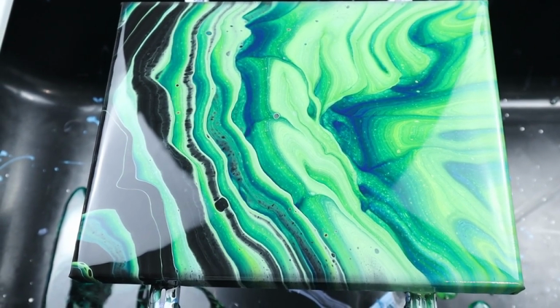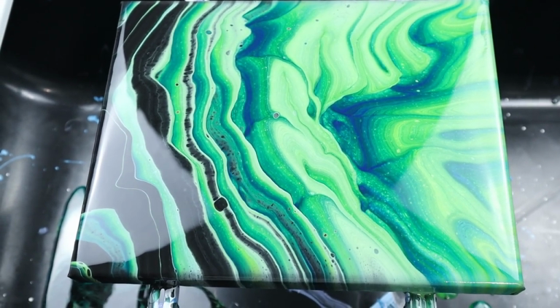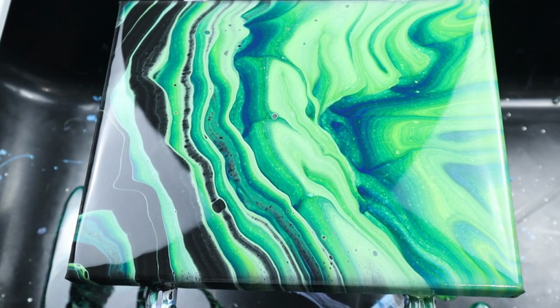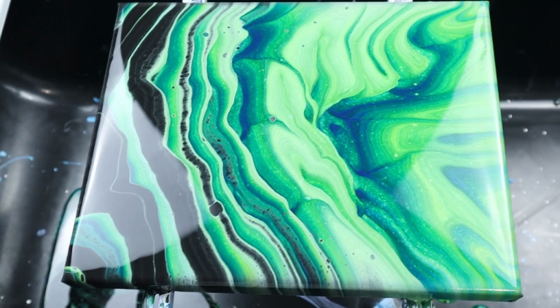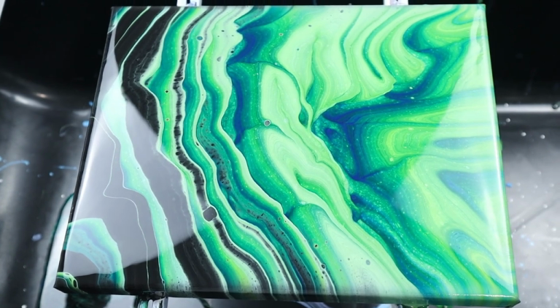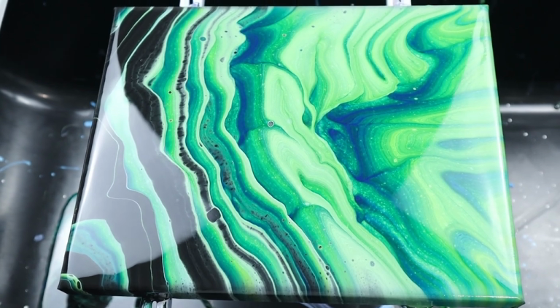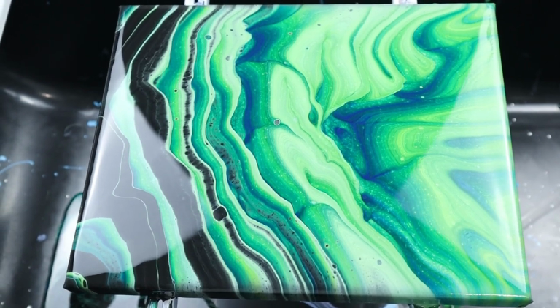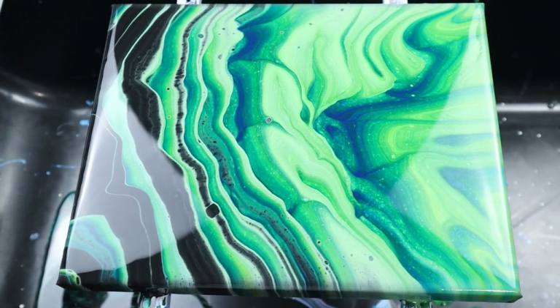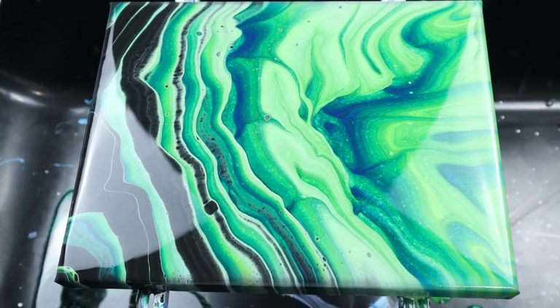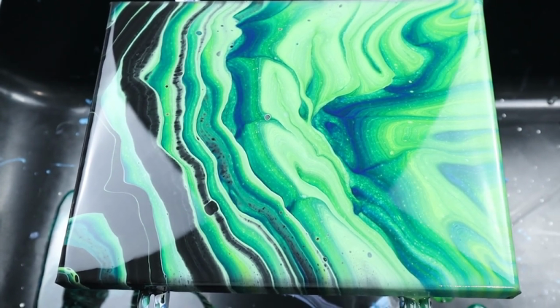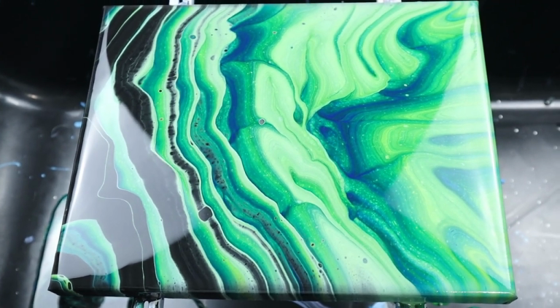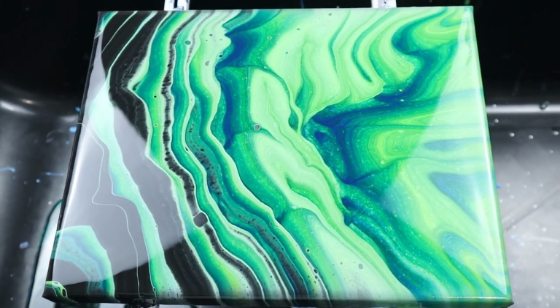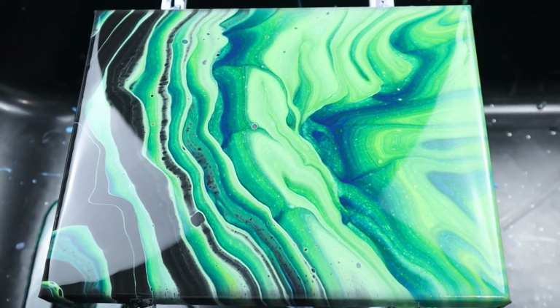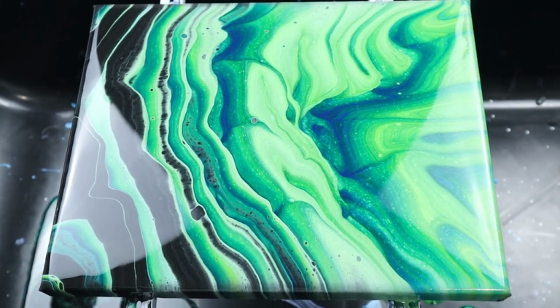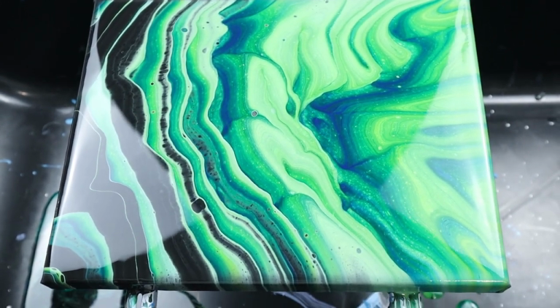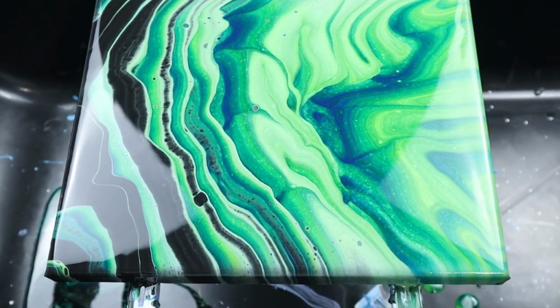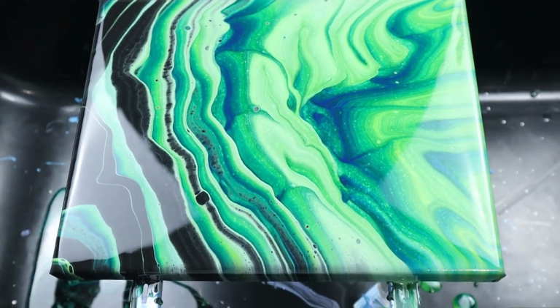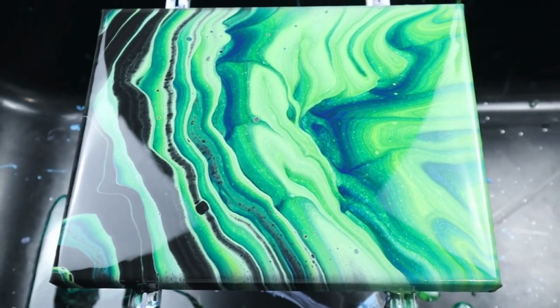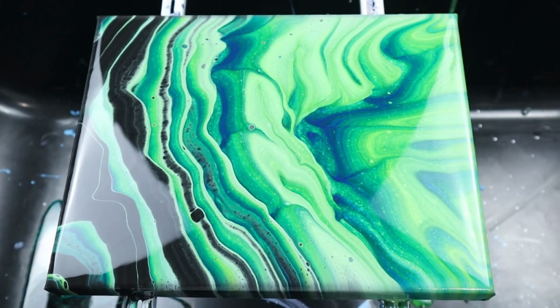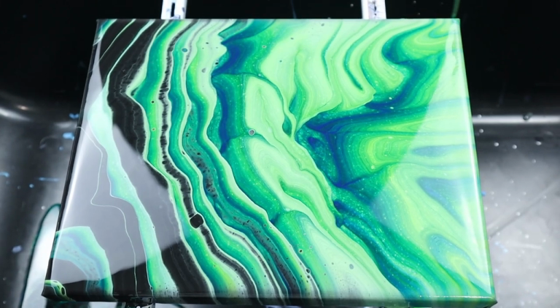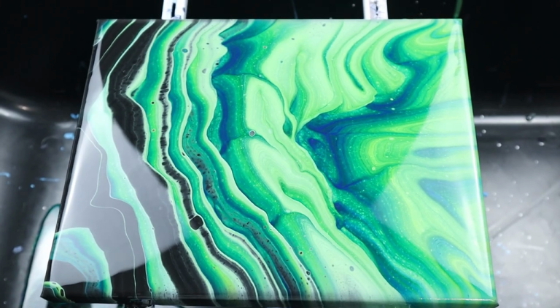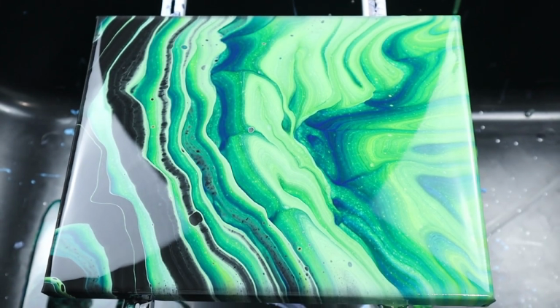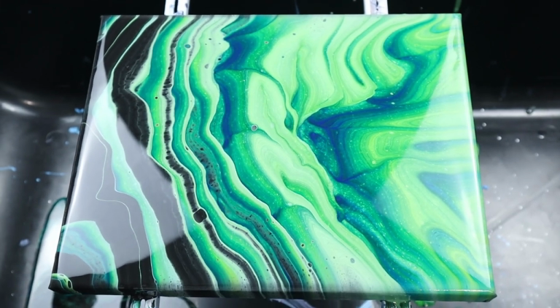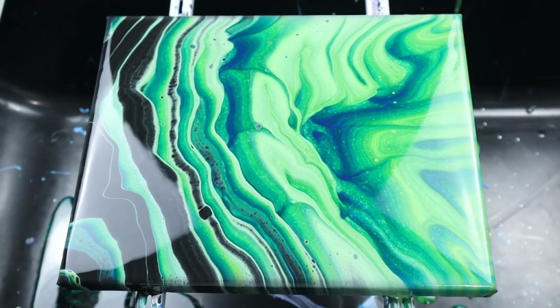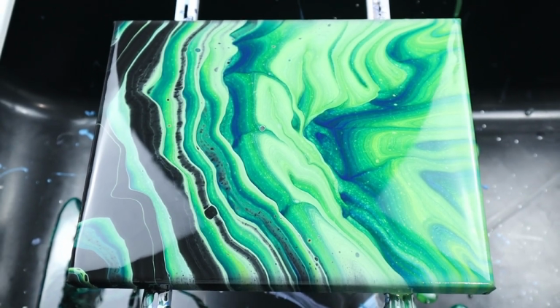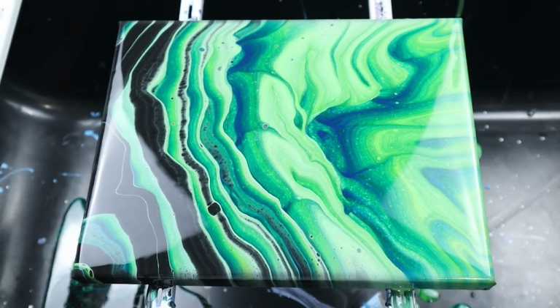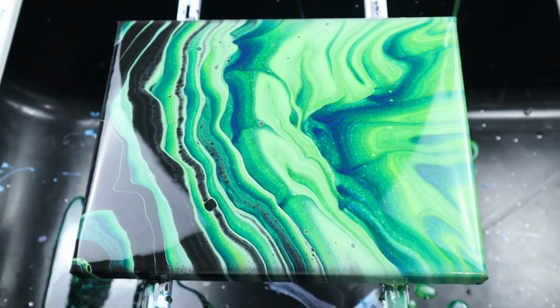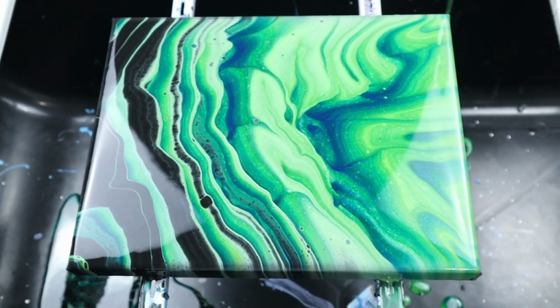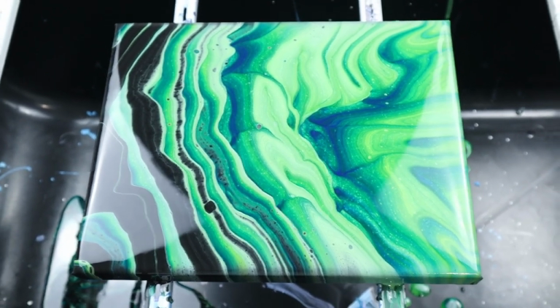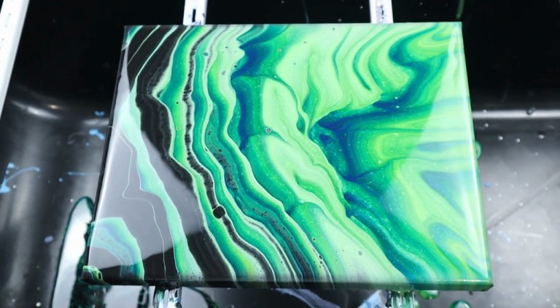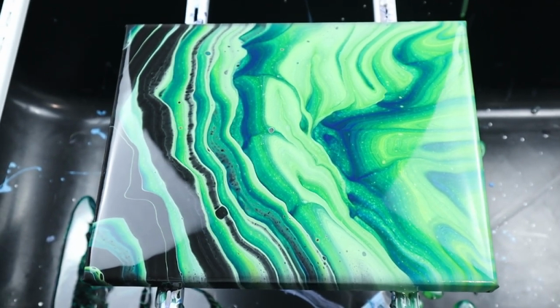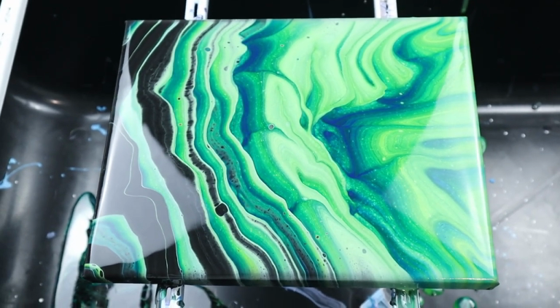If you missed my video last week, I'm going to put it in the card at the end here about paint weights, so you can see how I did this and replicate it if you'd like.